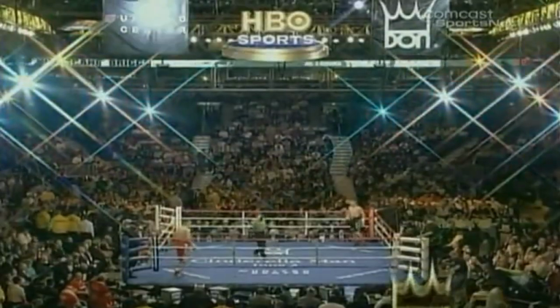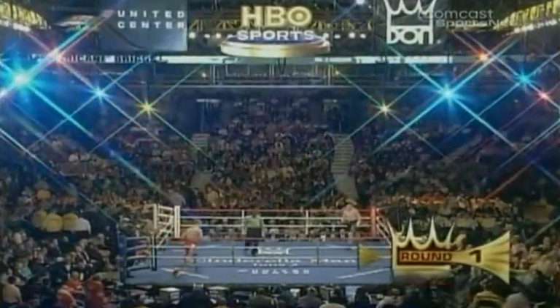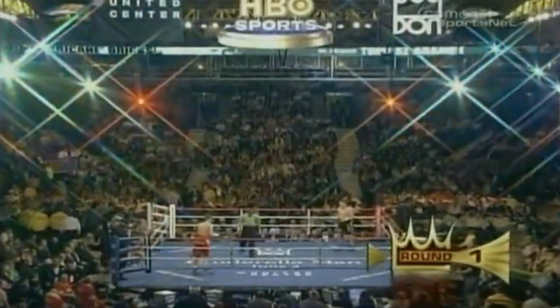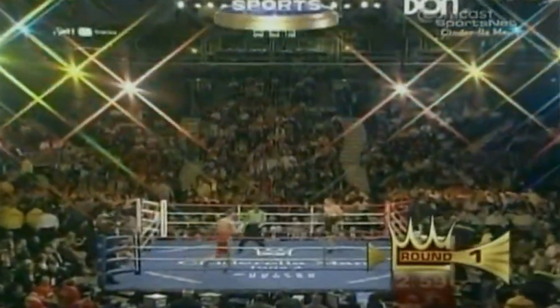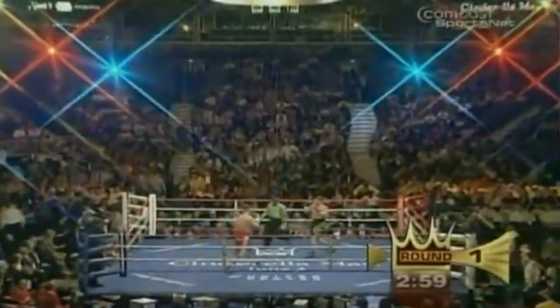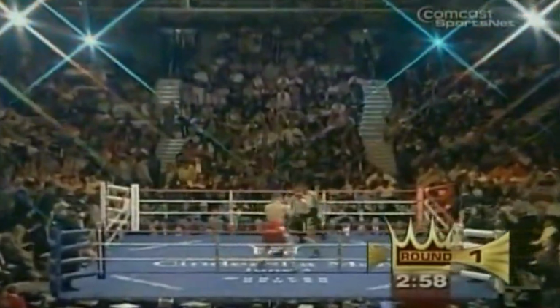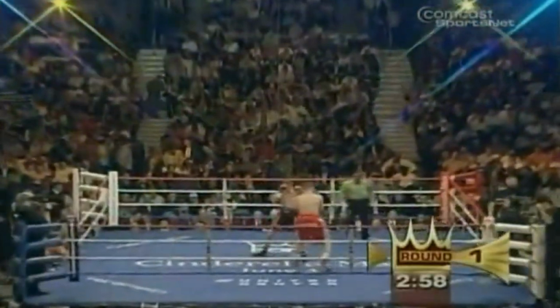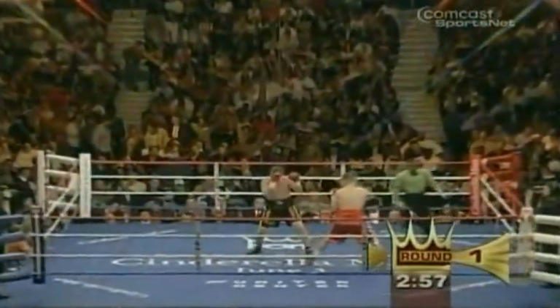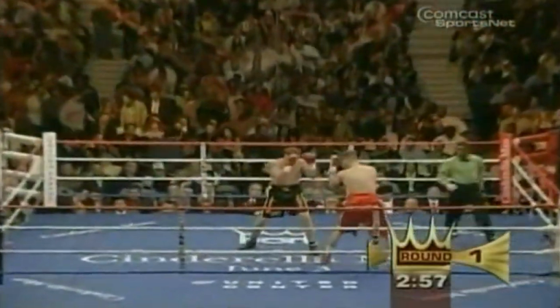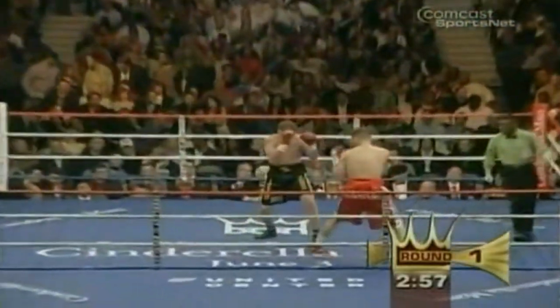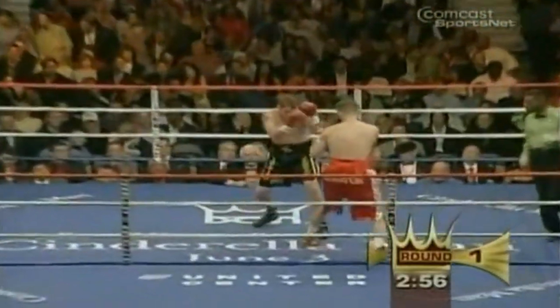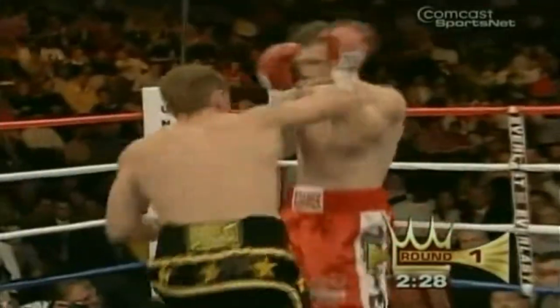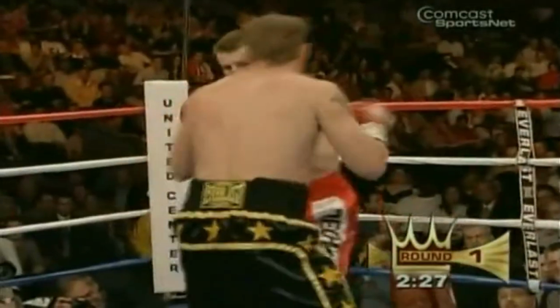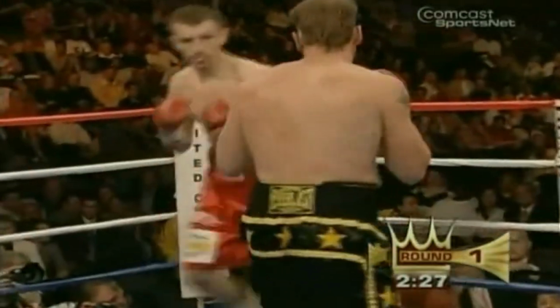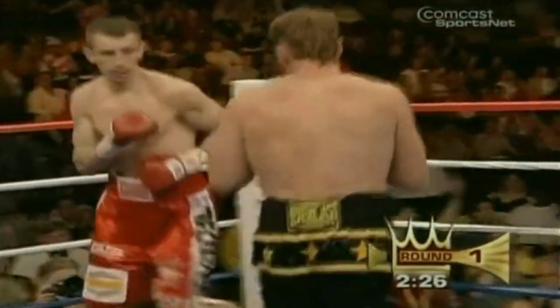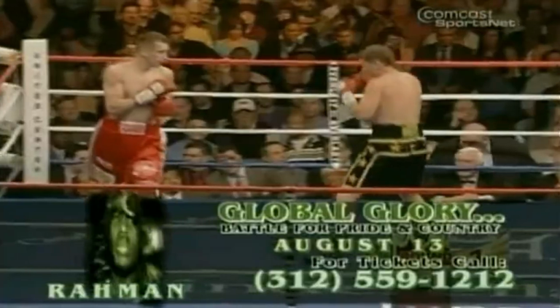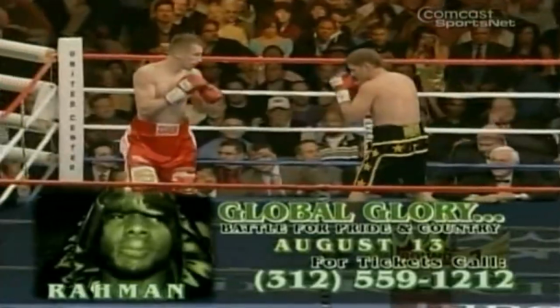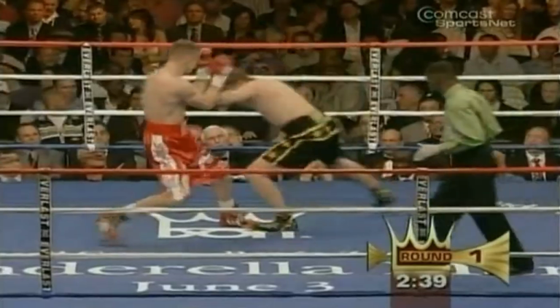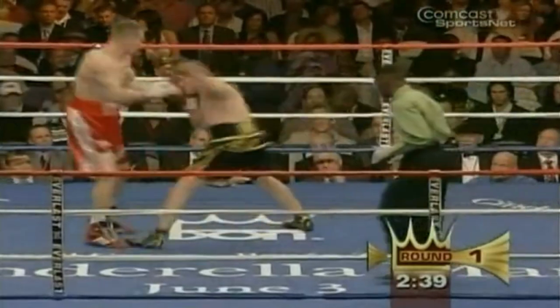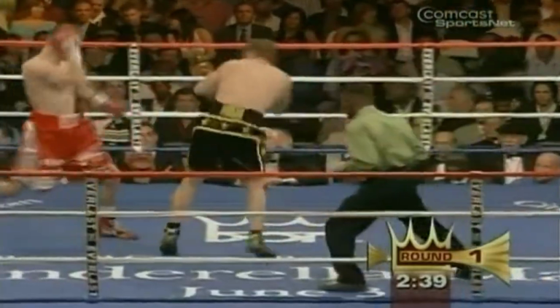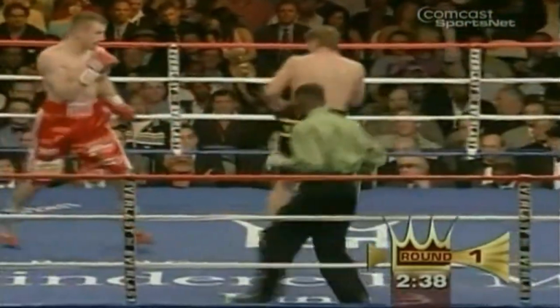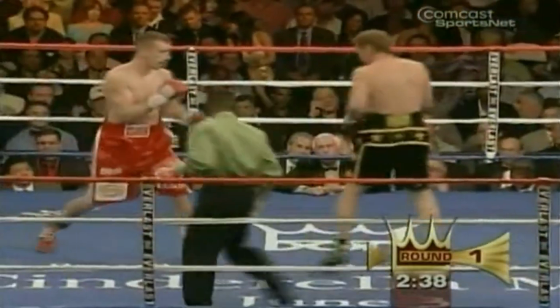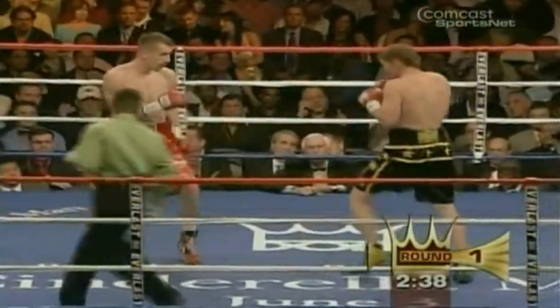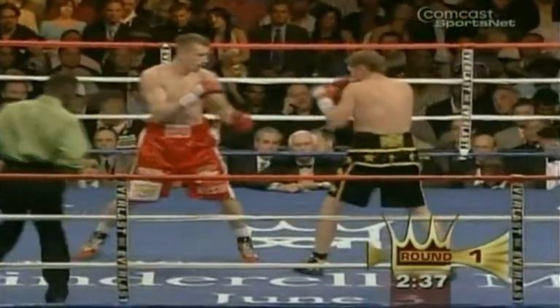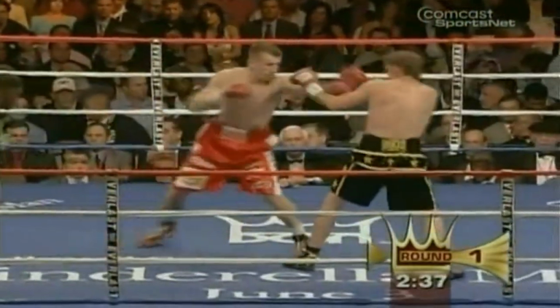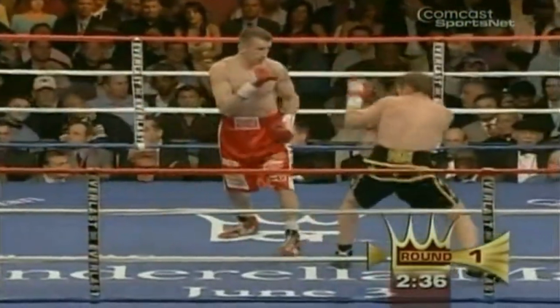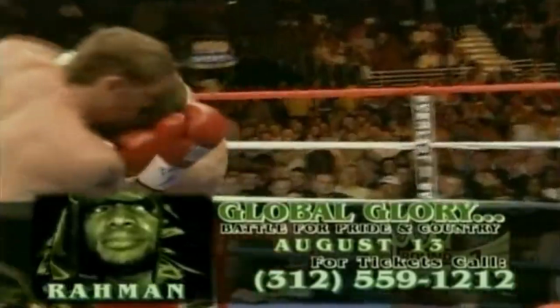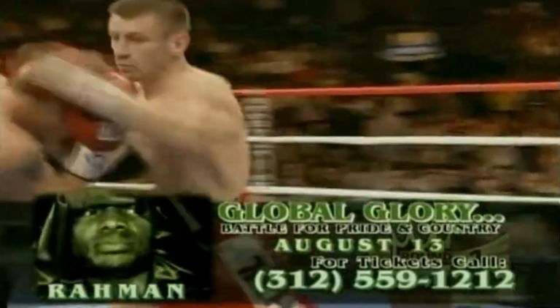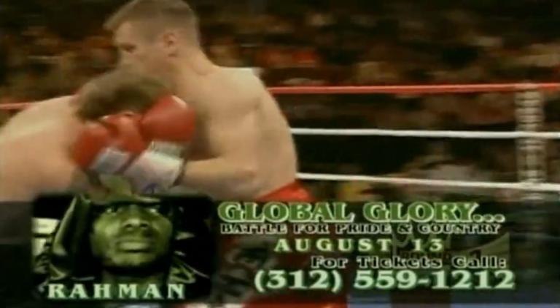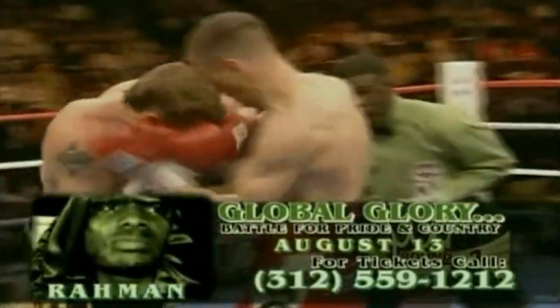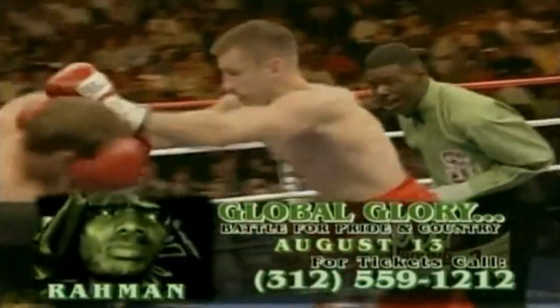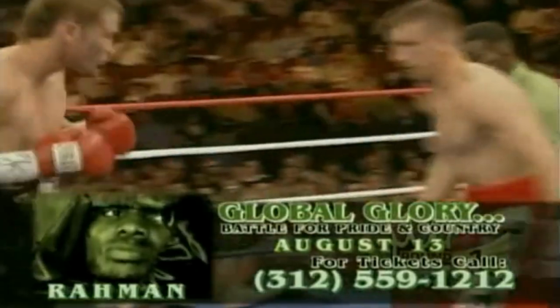20 knockouts and 28 wins, so Briggs will have to be cautious early. Briggs is very strong with both the hook and the right hand. In the WBC Interim Heavyweight Championship.